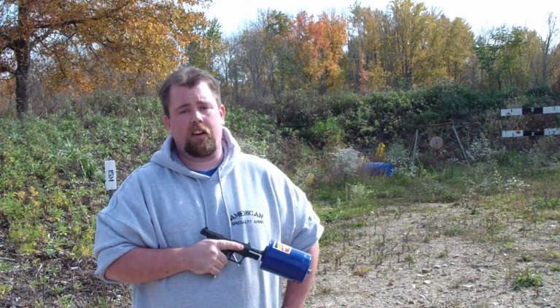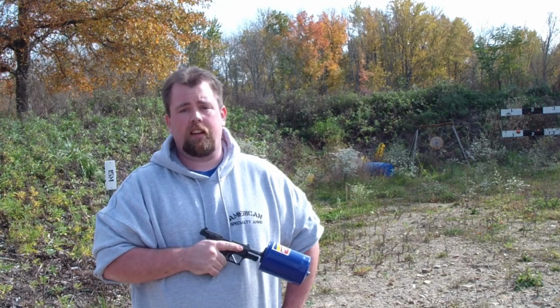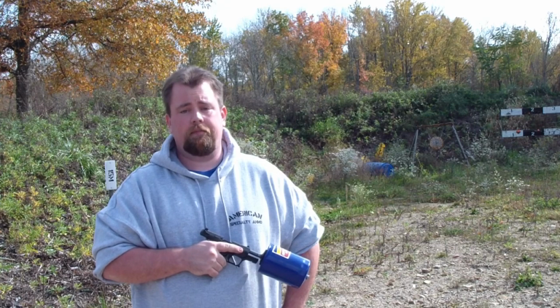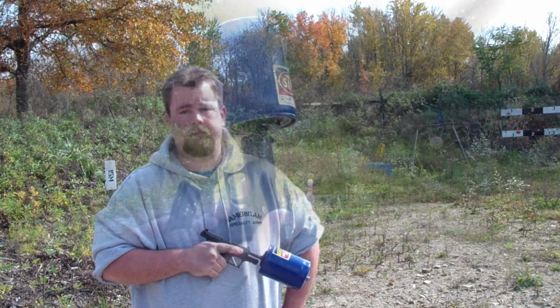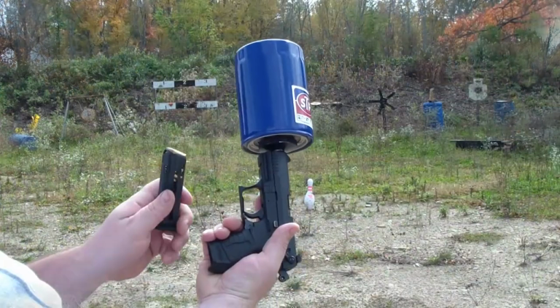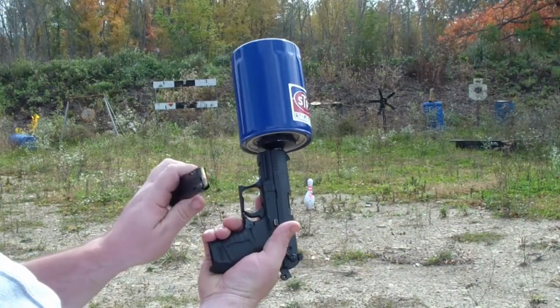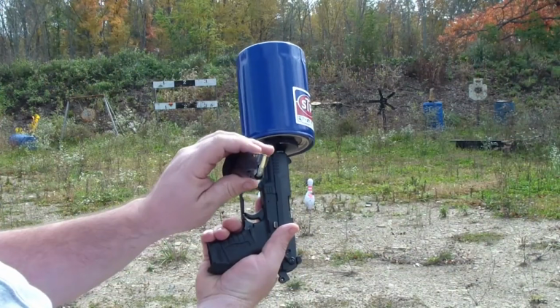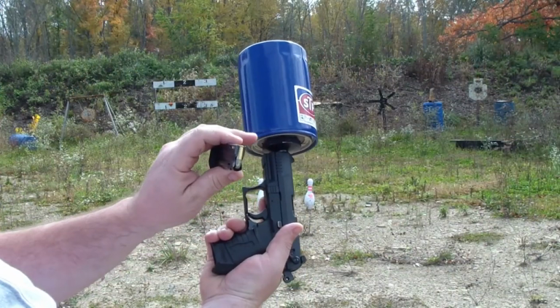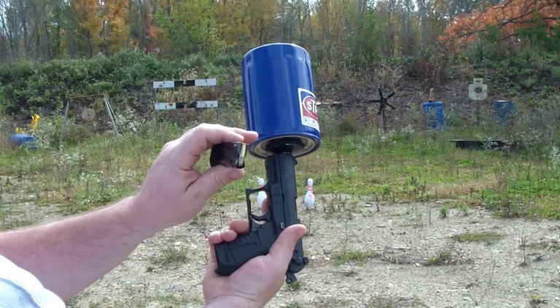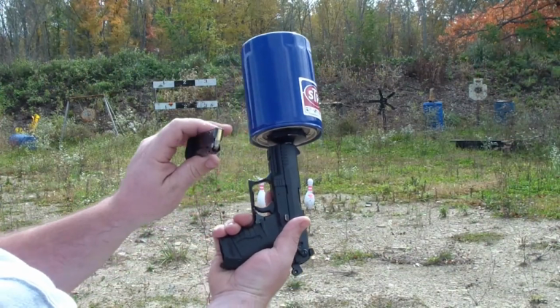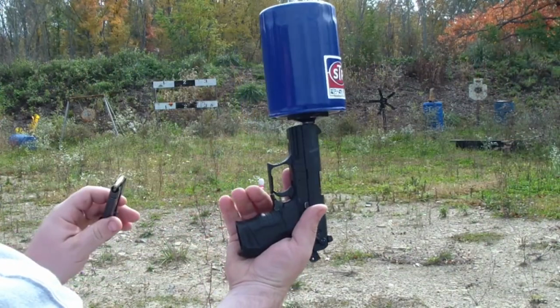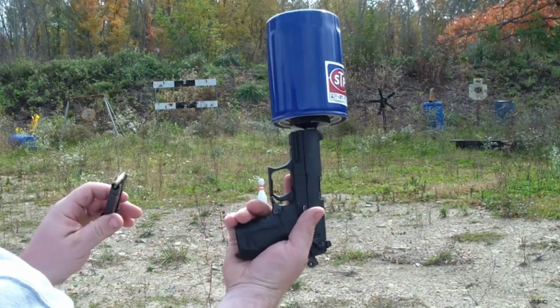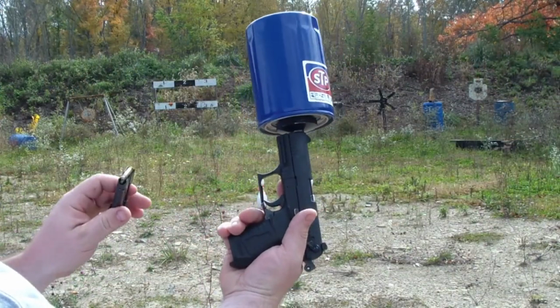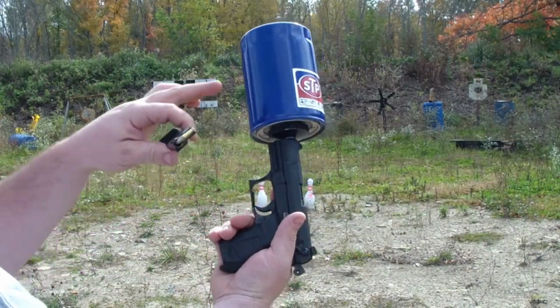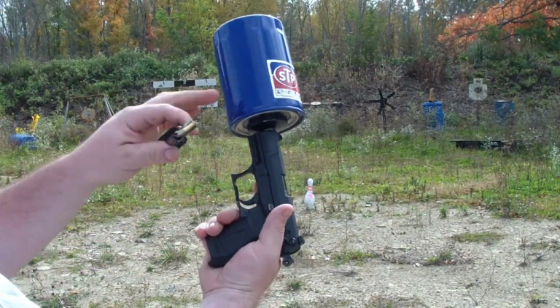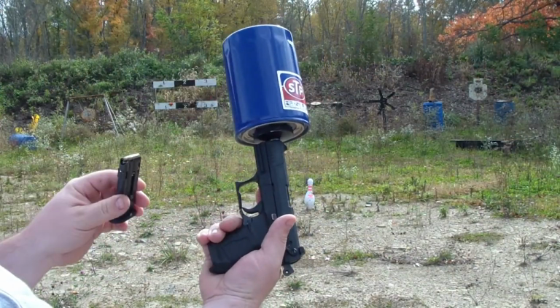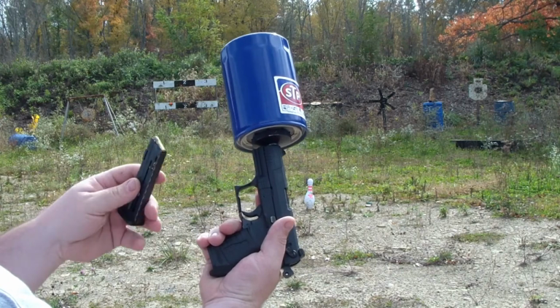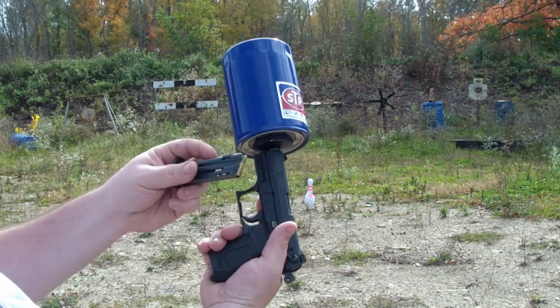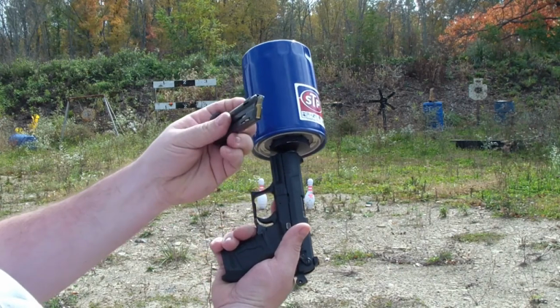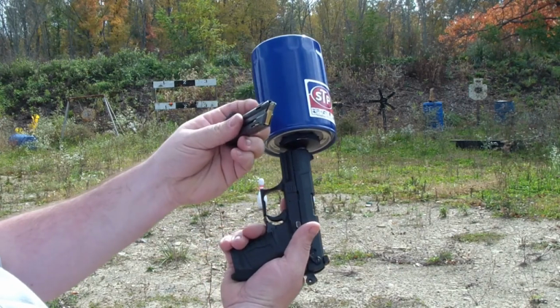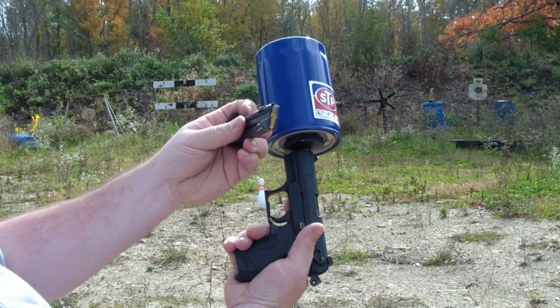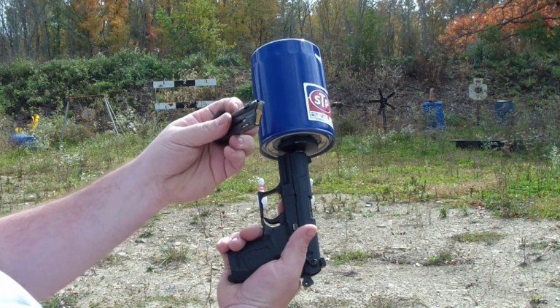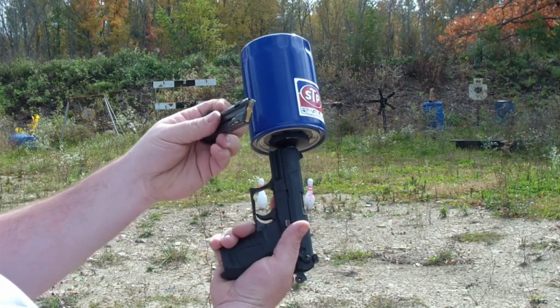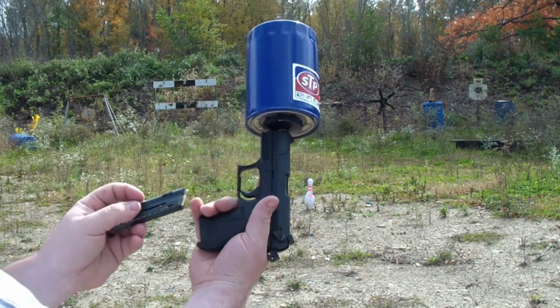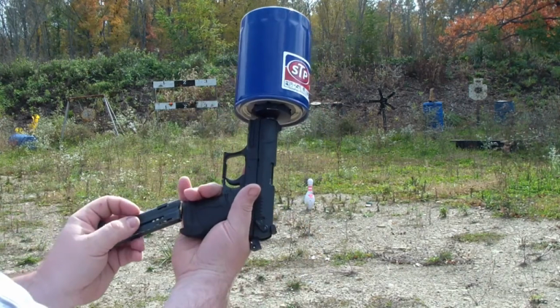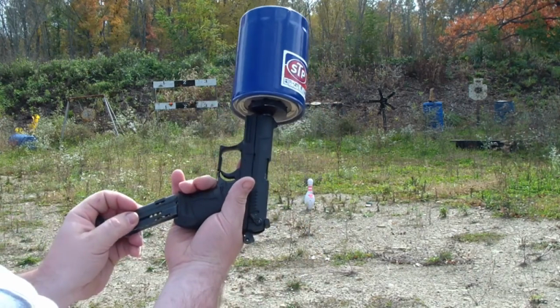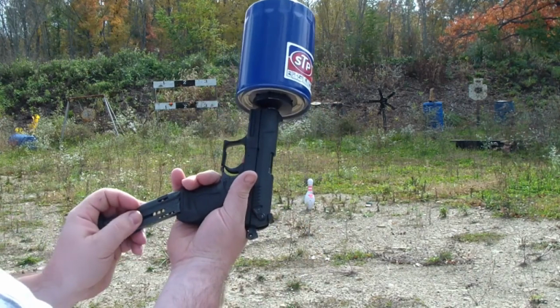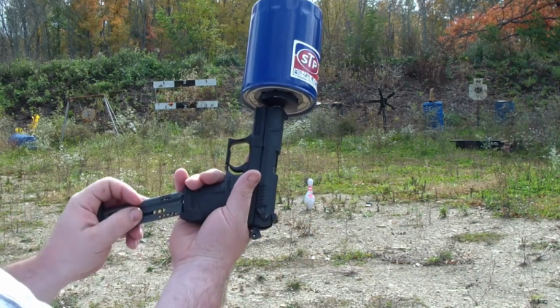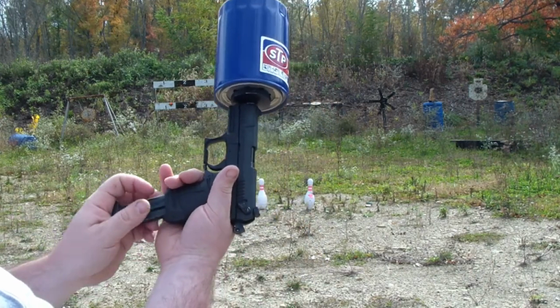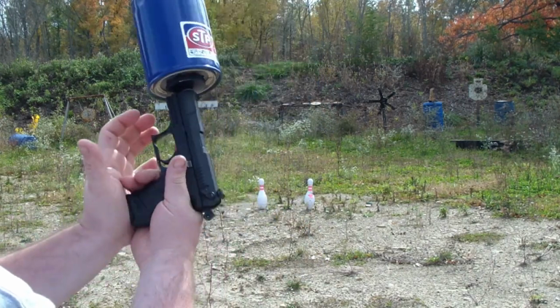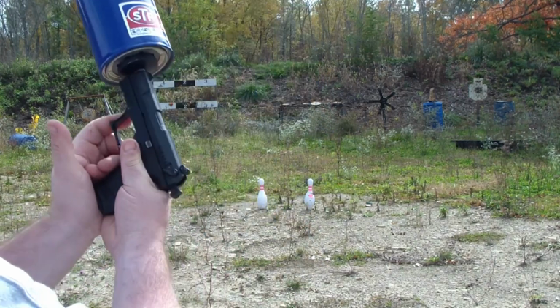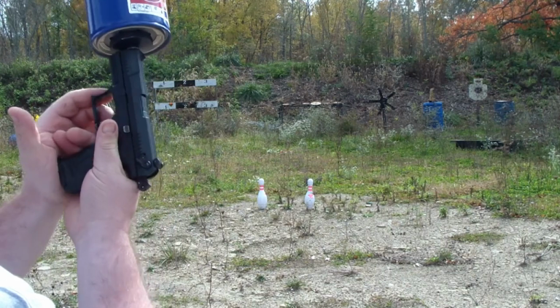We've got live .22 rounds and a Walther P-22 with an oil filter suppressor — live rounds, not airsoft. See if I can hit those volume pins over there.